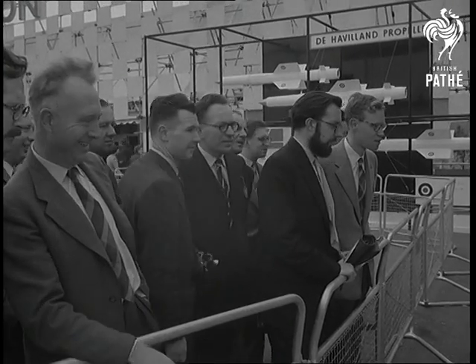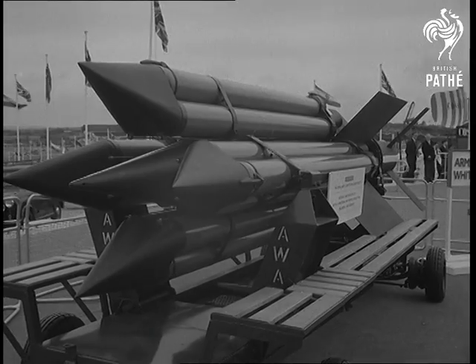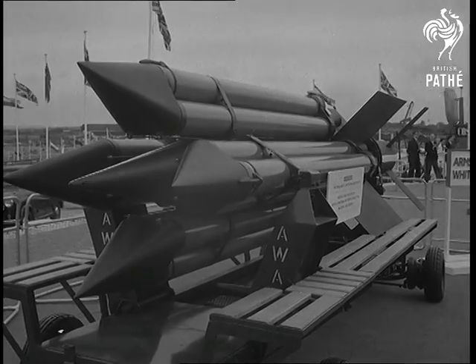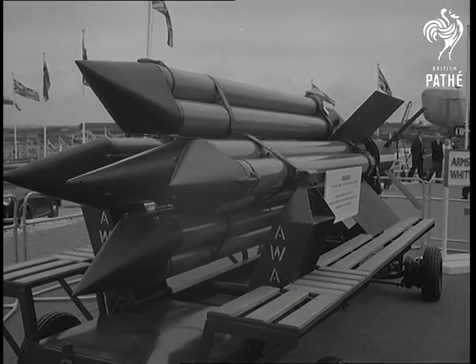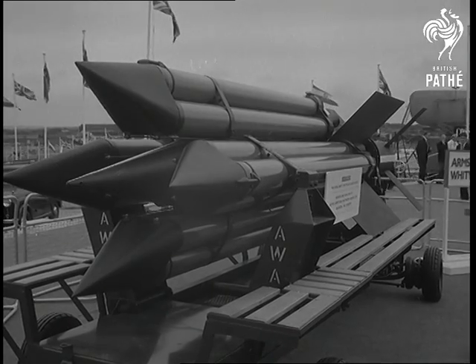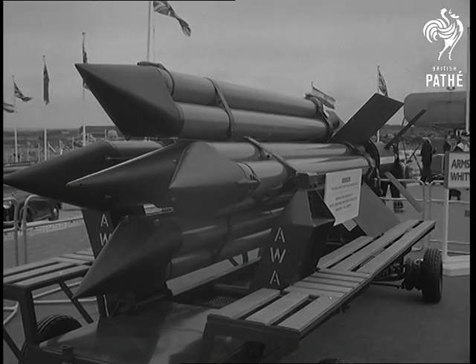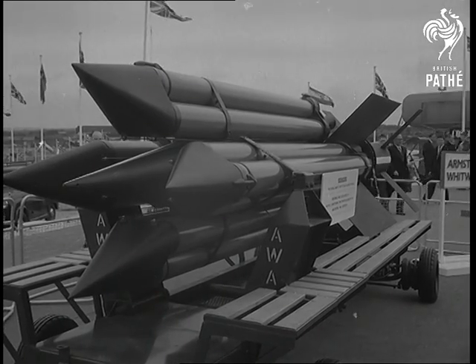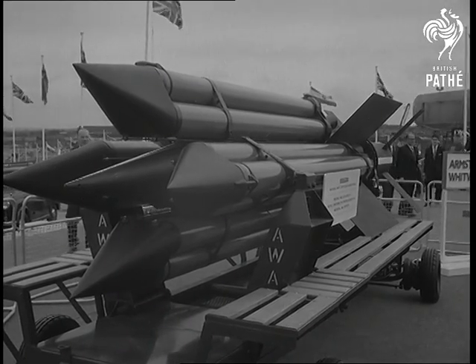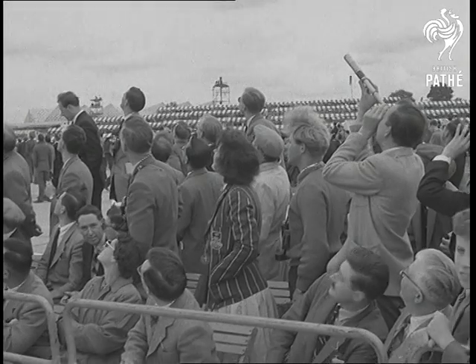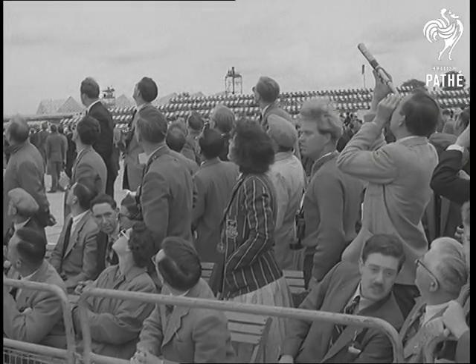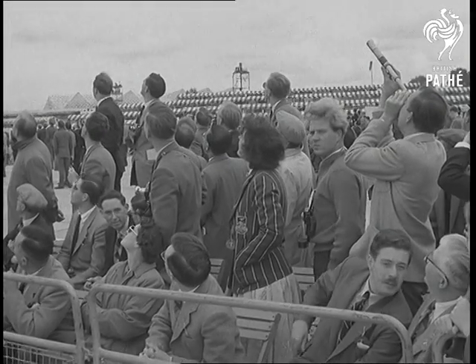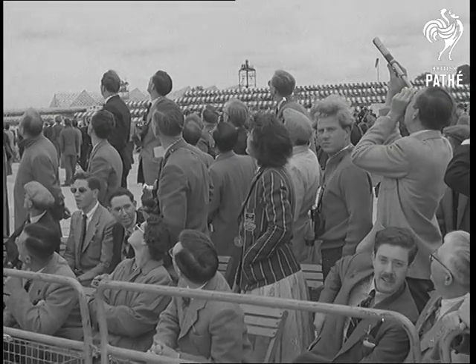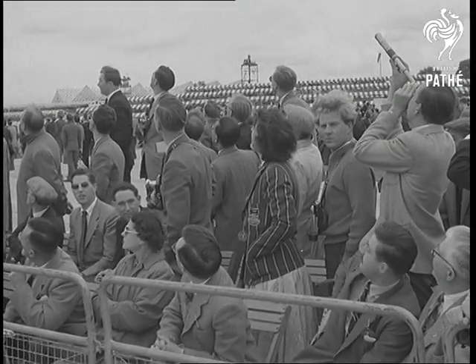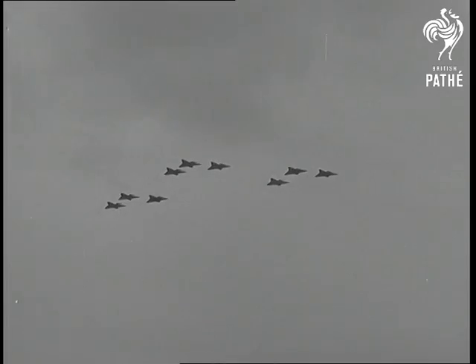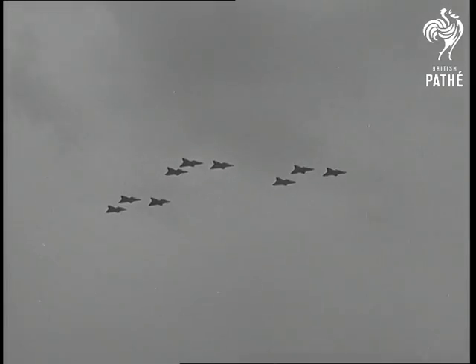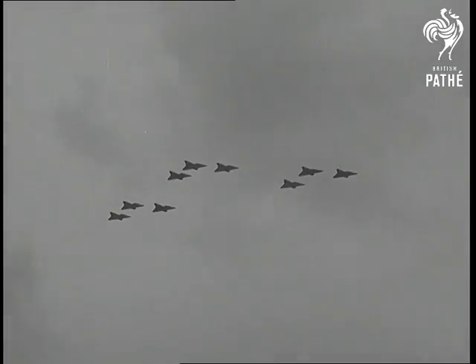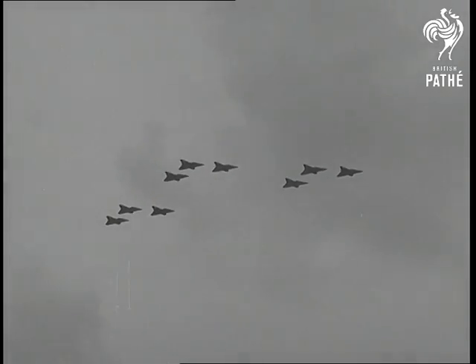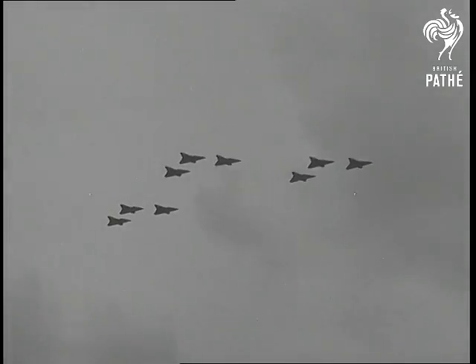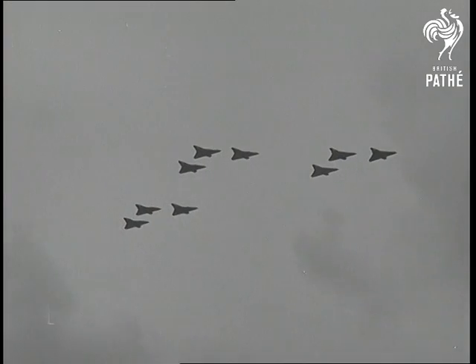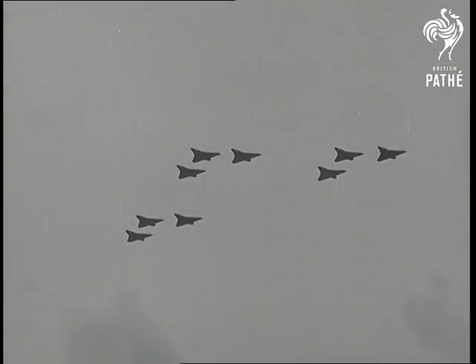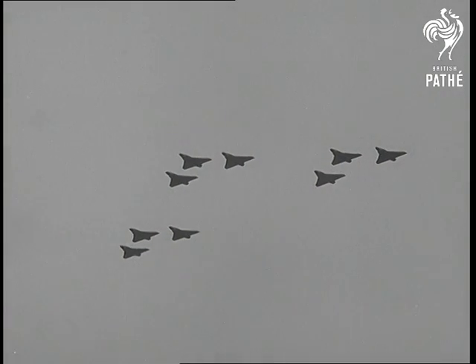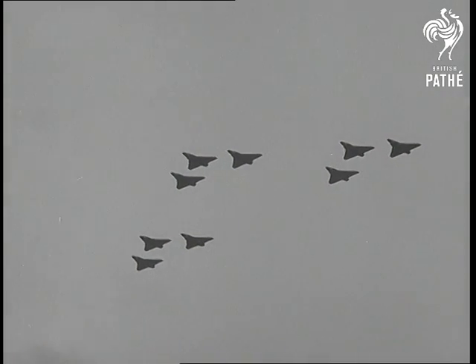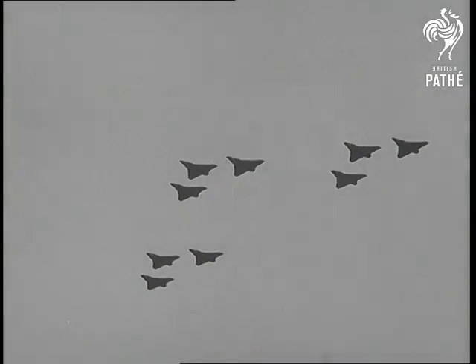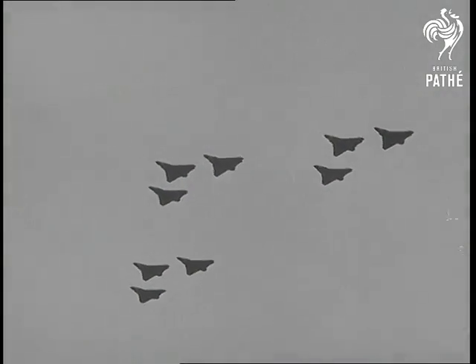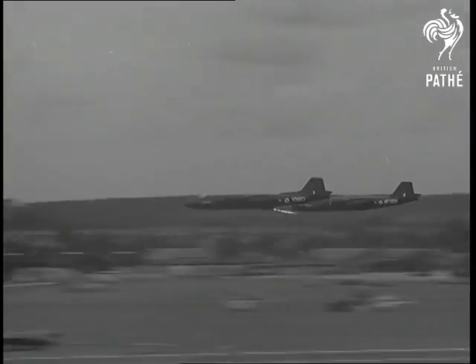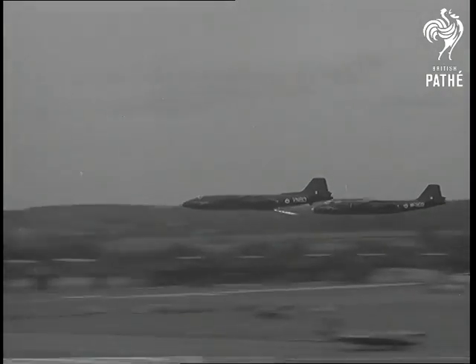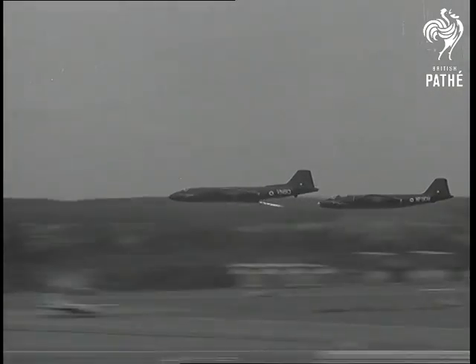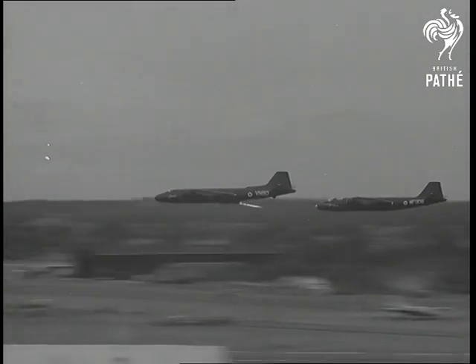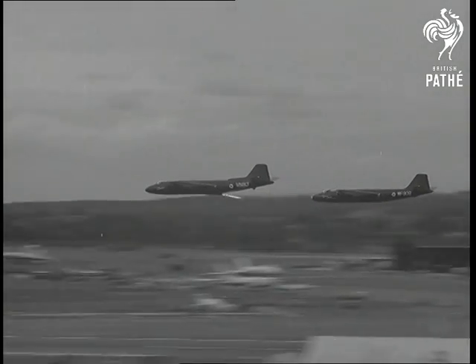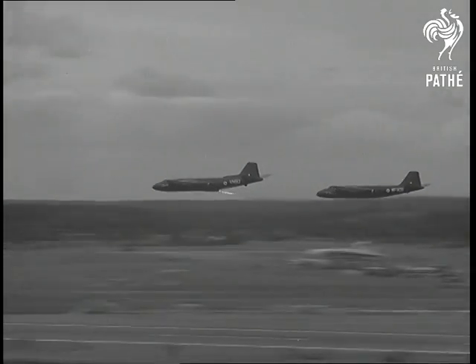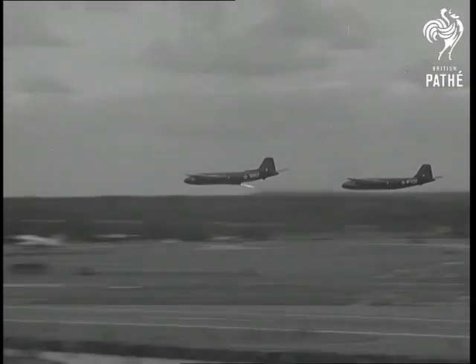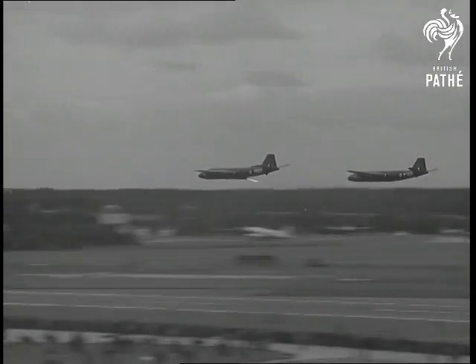The Navy shows the Sea Slug. As usual, it's the flying display which takes the spectator's breath away. One of these Canberras uses a rocket booster.